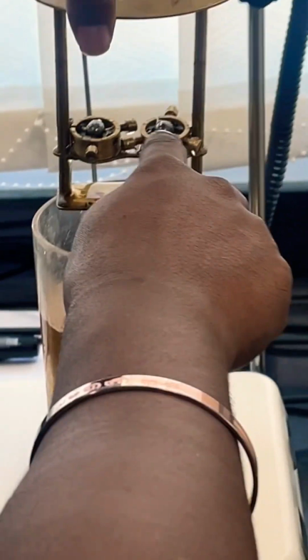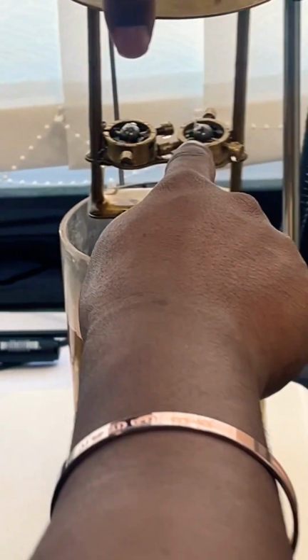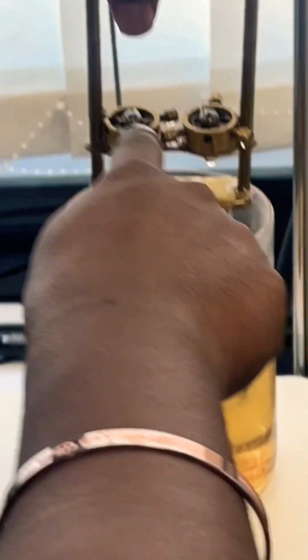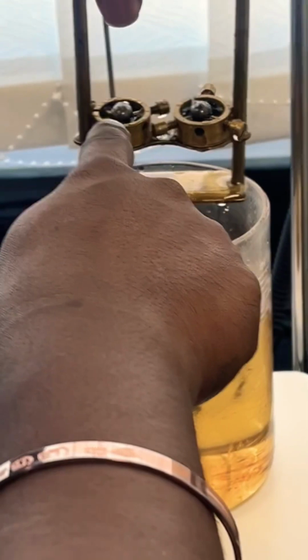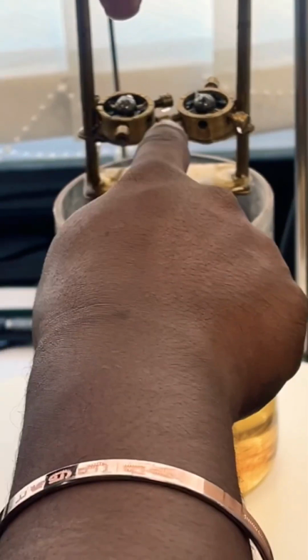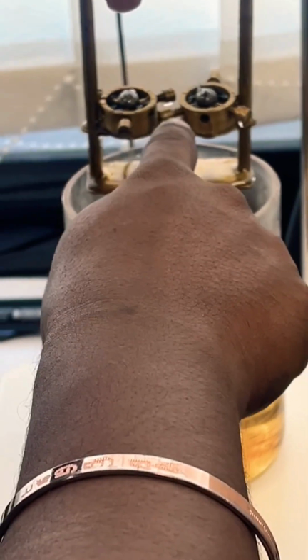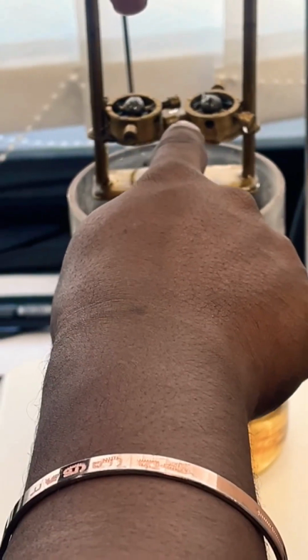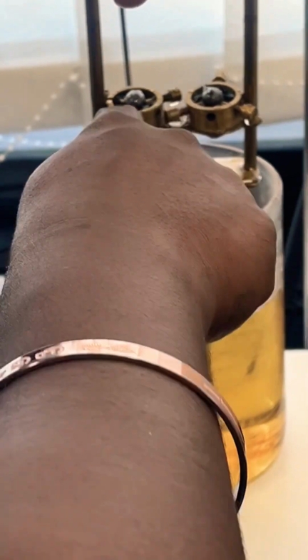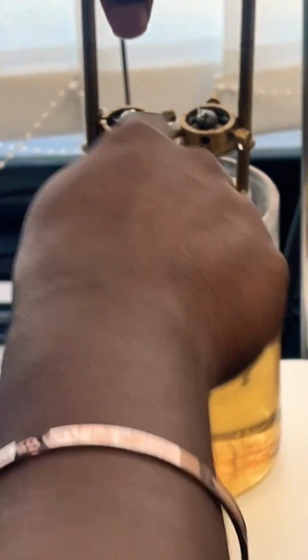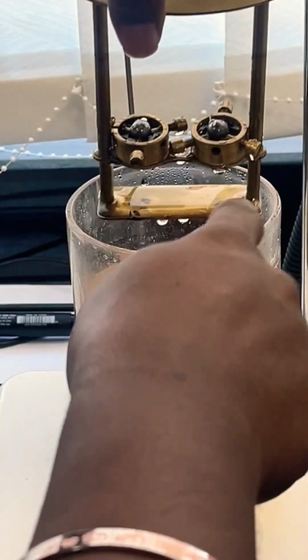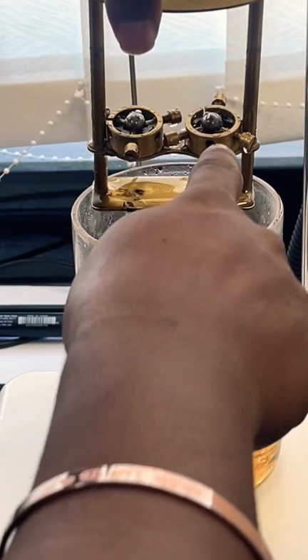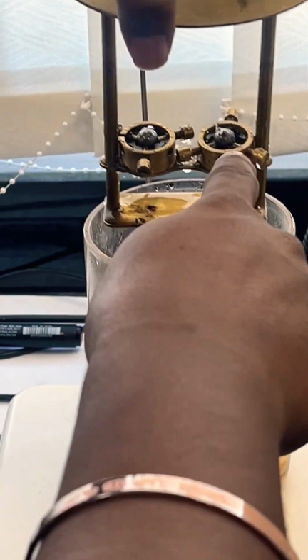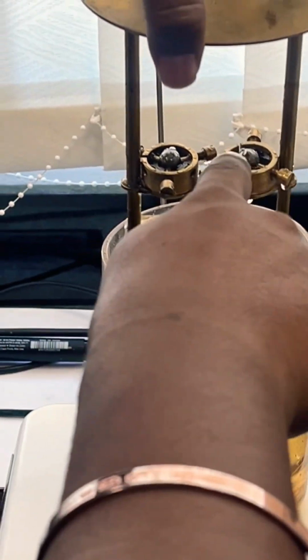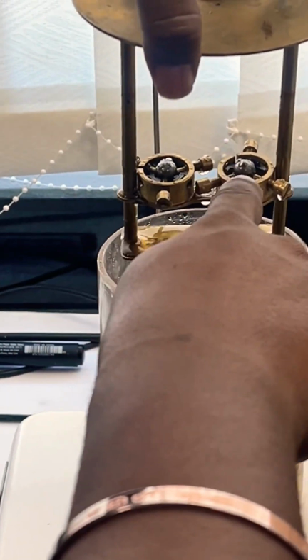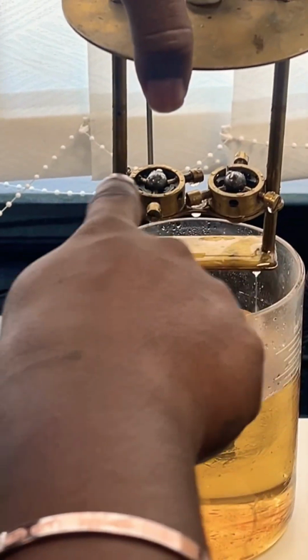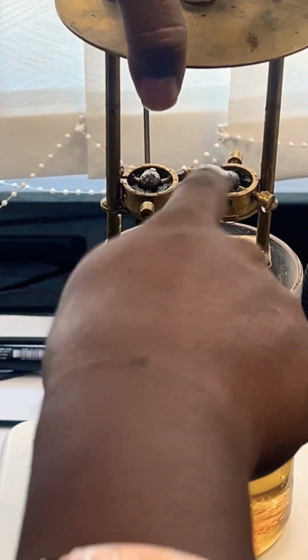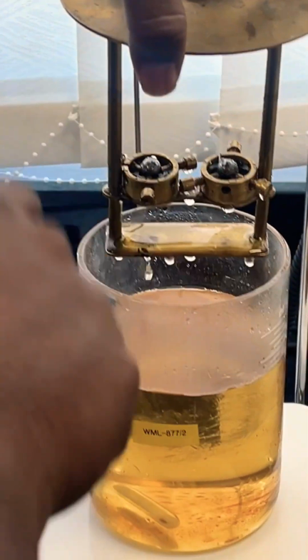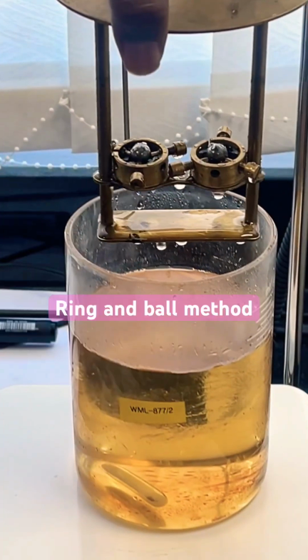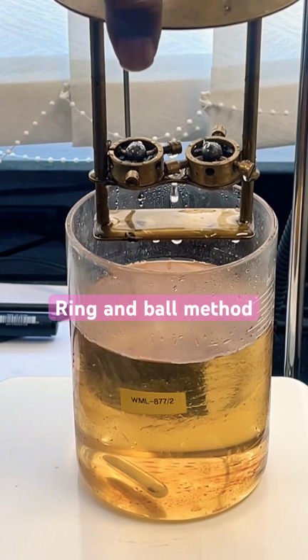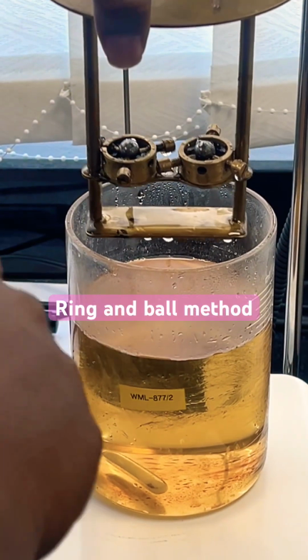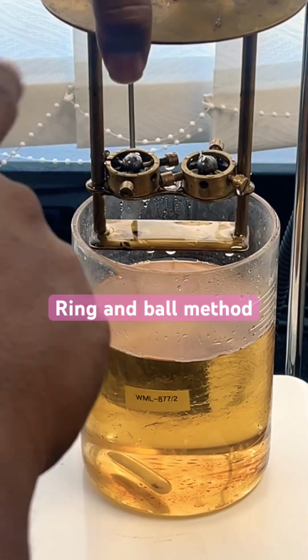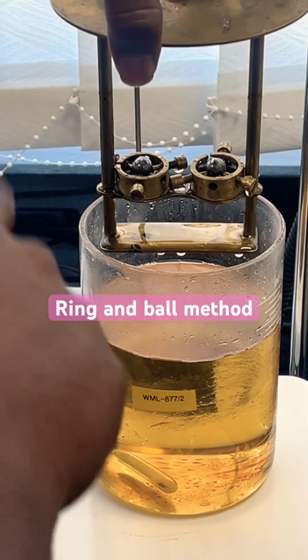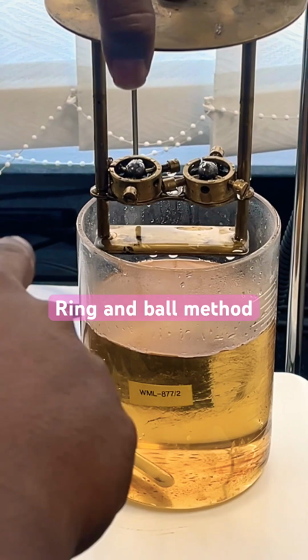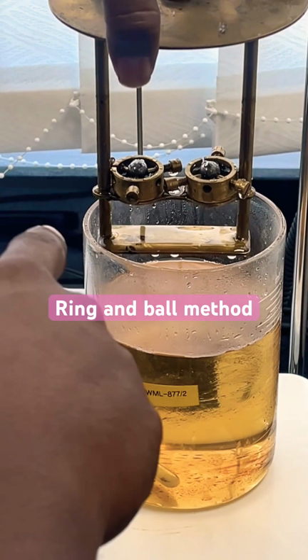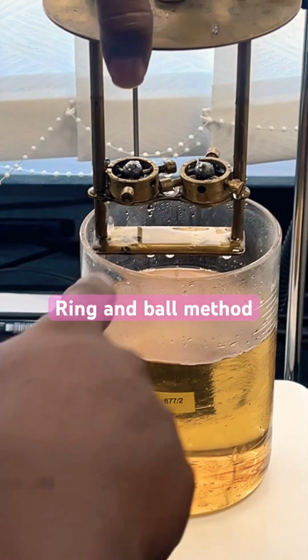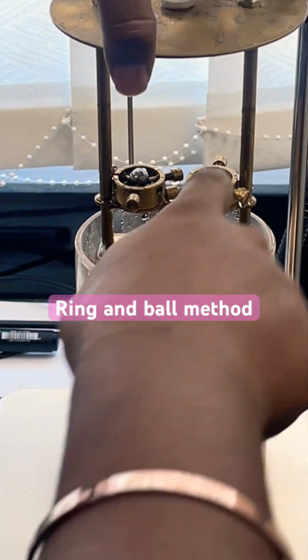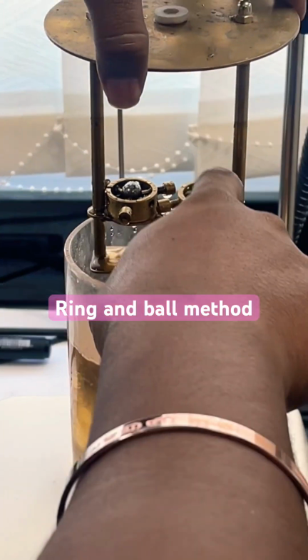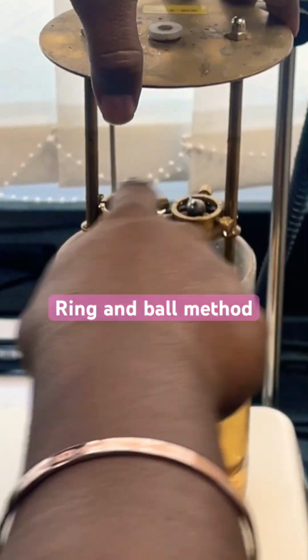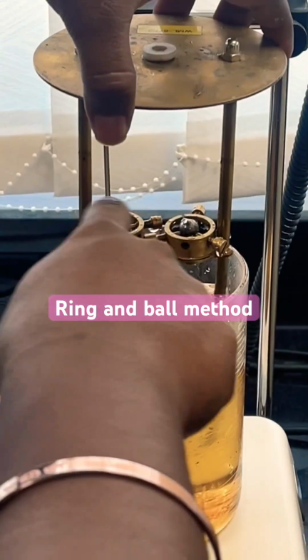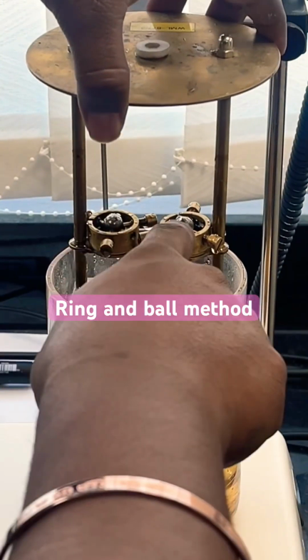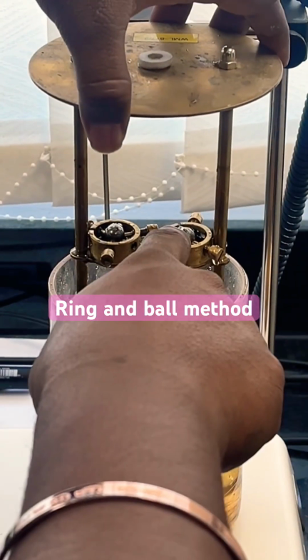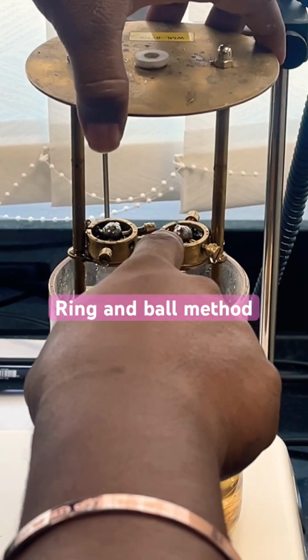Where is the membrane? It's inside — inside the membrane. And this is the ball. Actually this is called the ring and ball method.